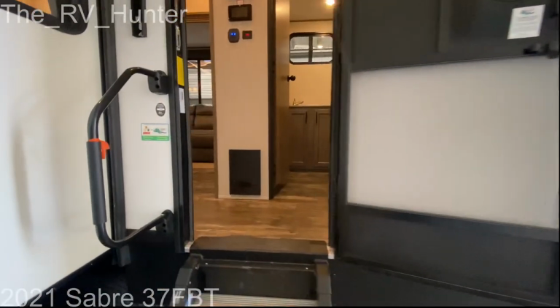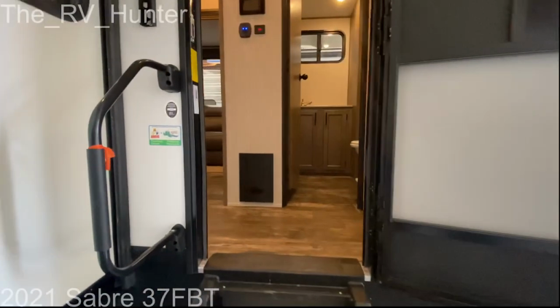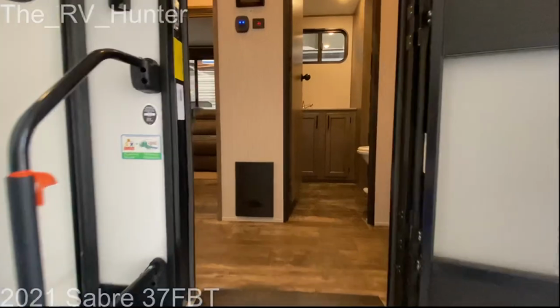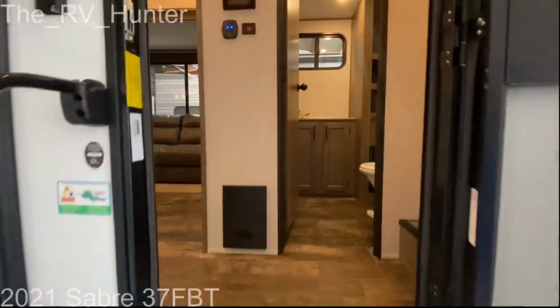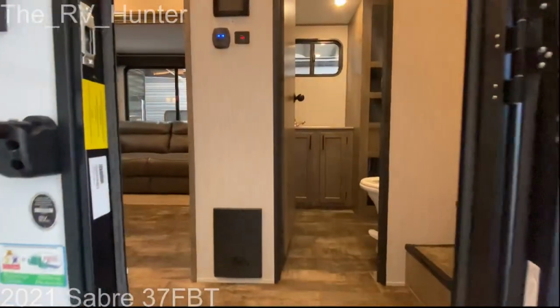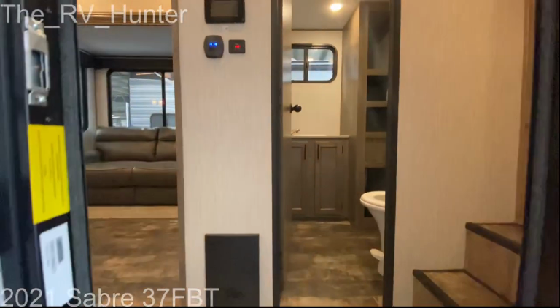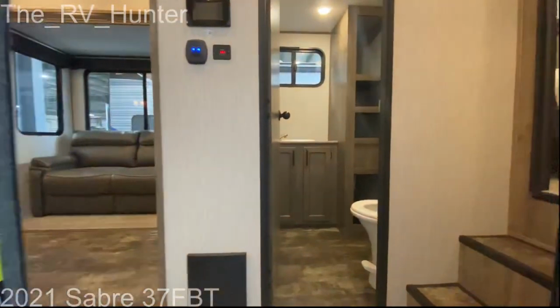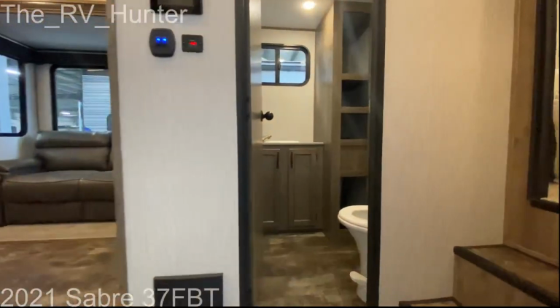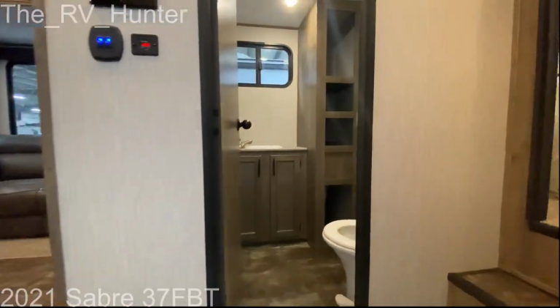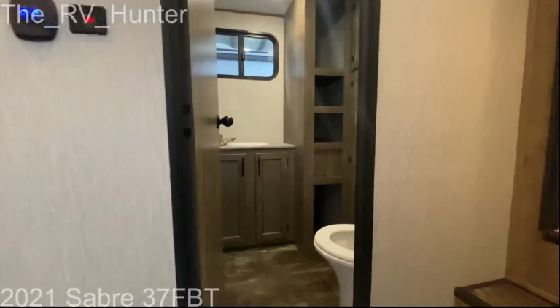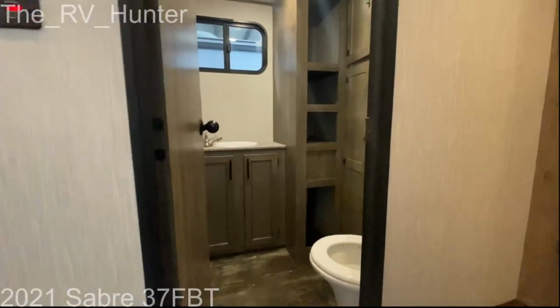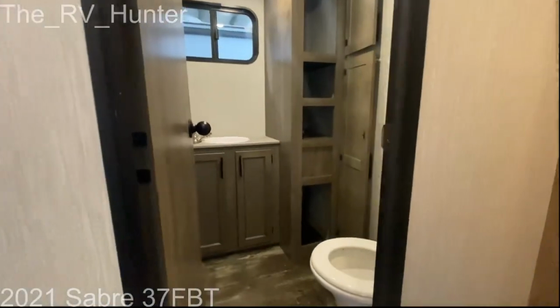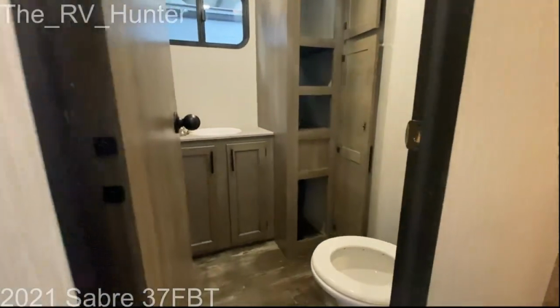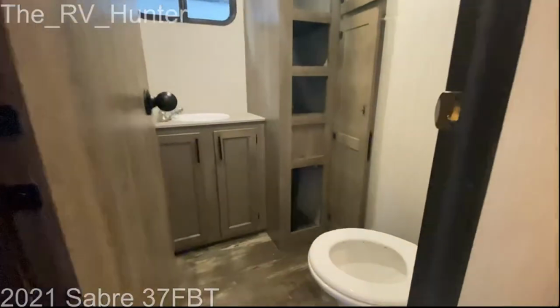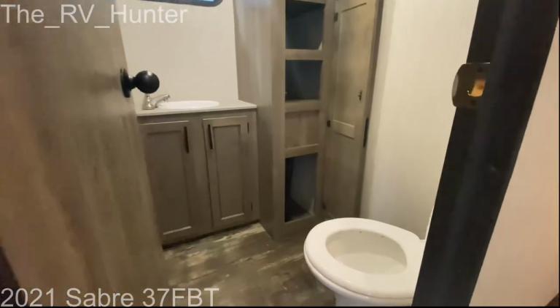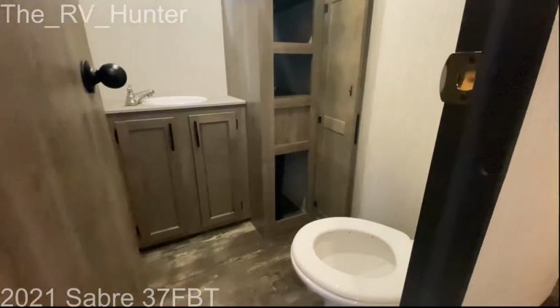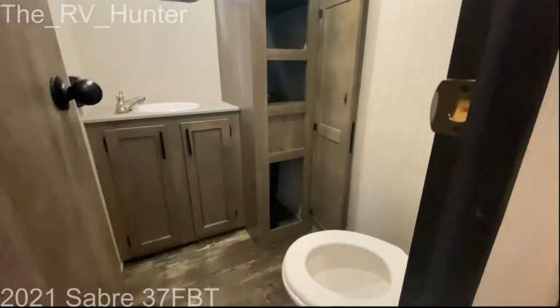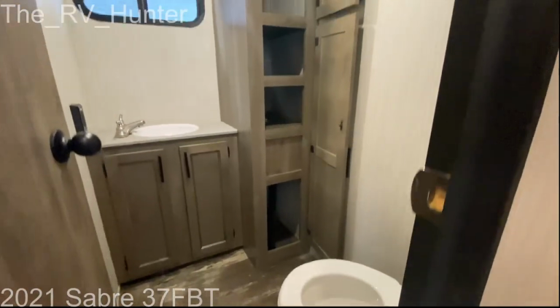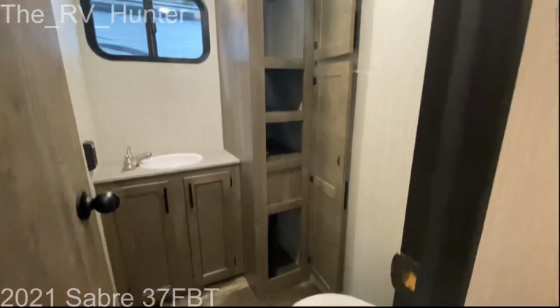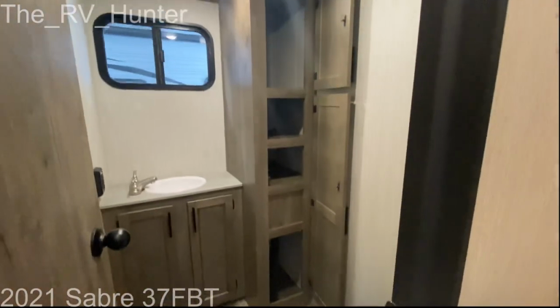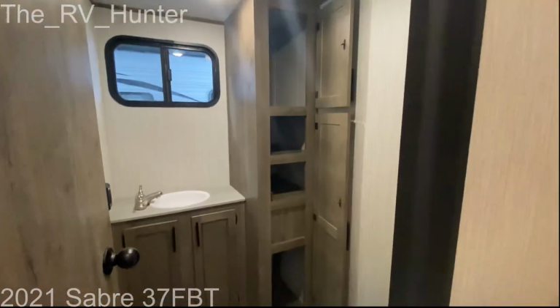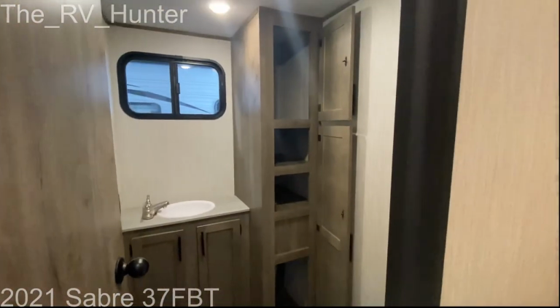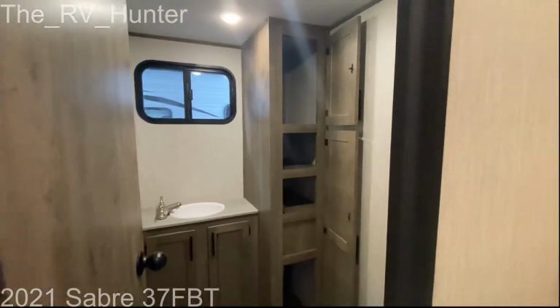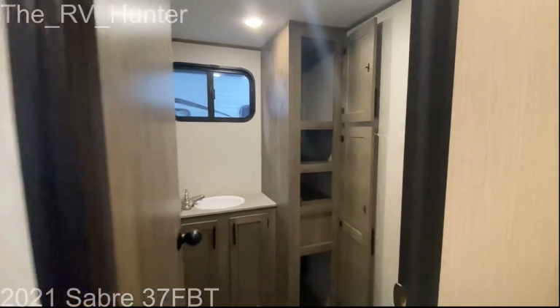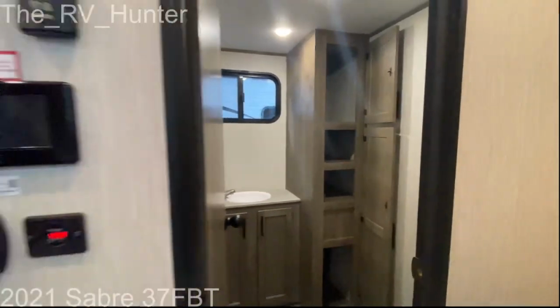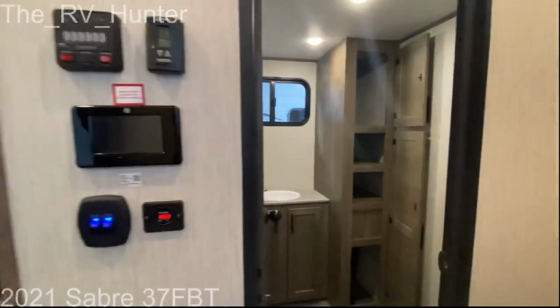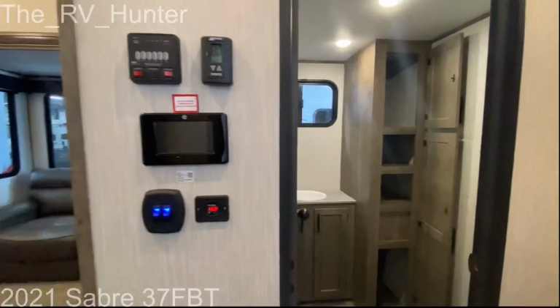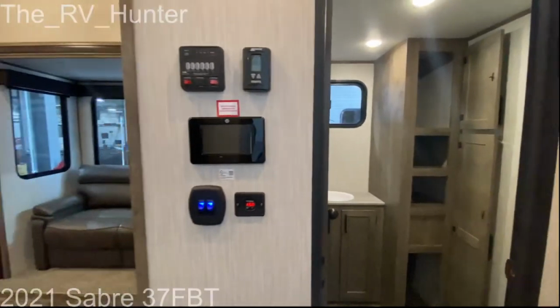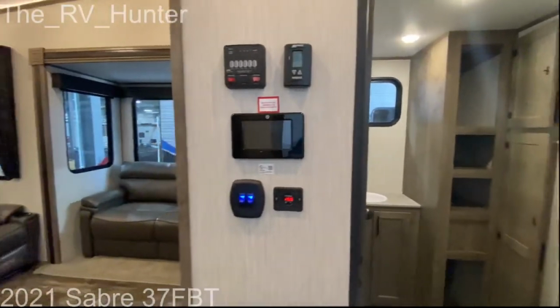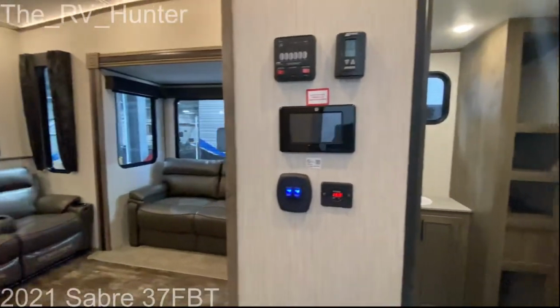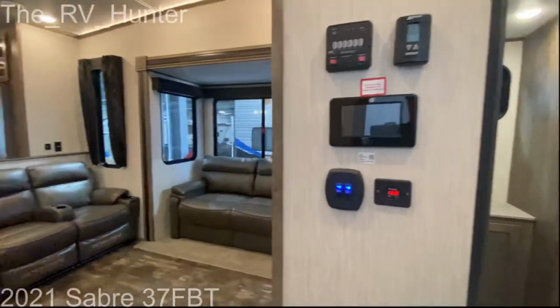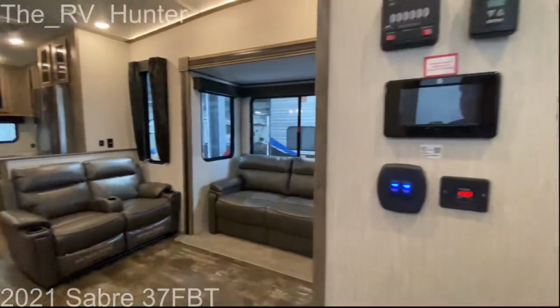I found out no one cares about the outside, so I'm 100% skipping it. It's got a bath and a half, so your guests can use it. Let's go to the living room.